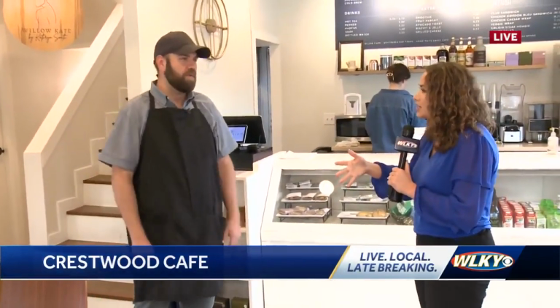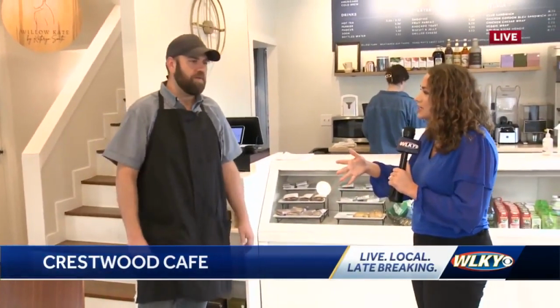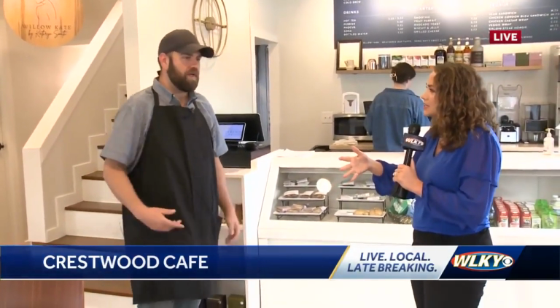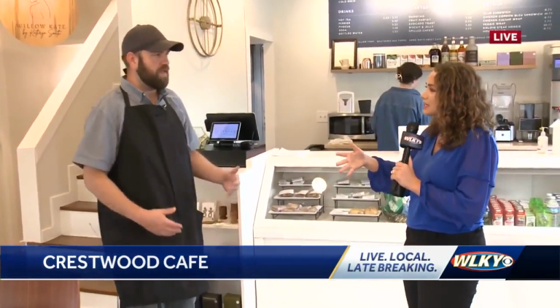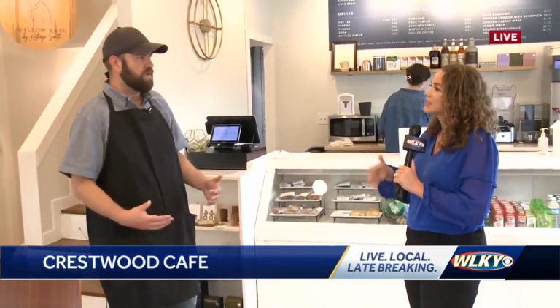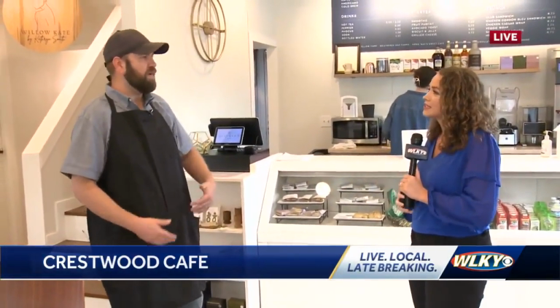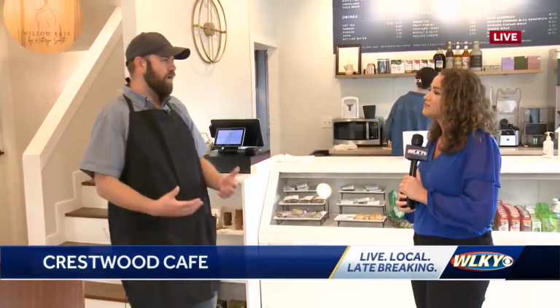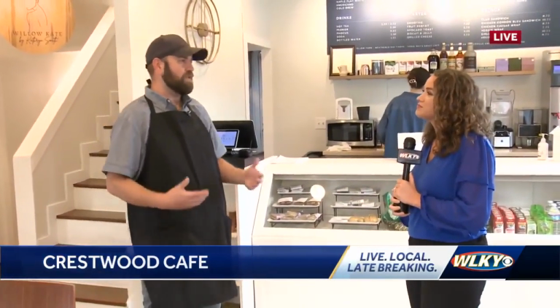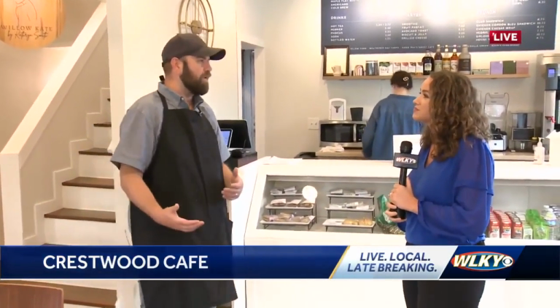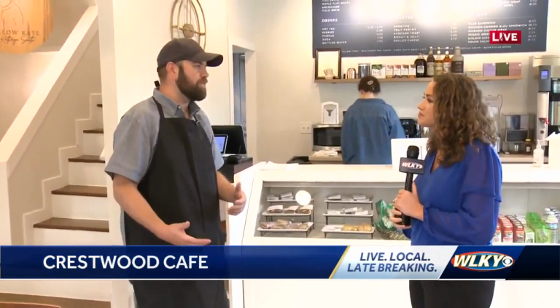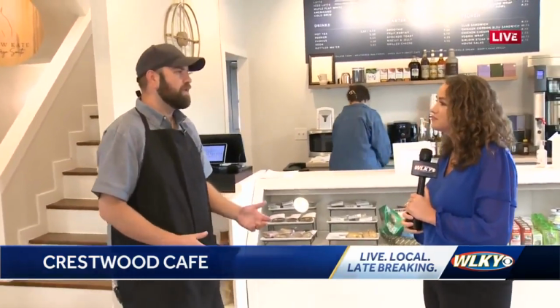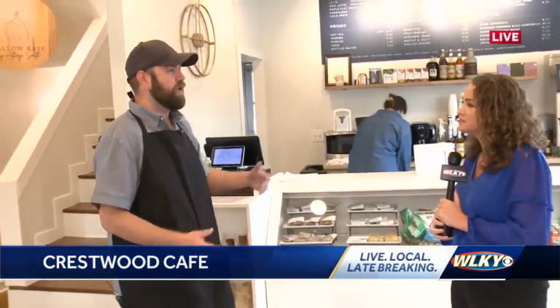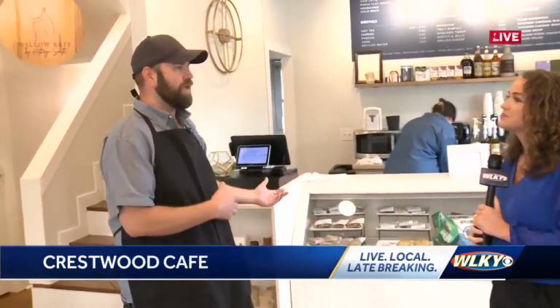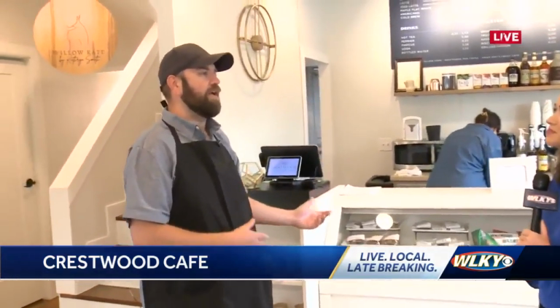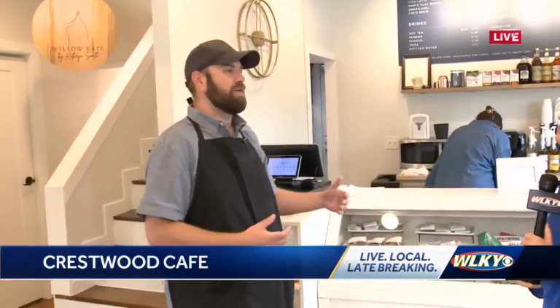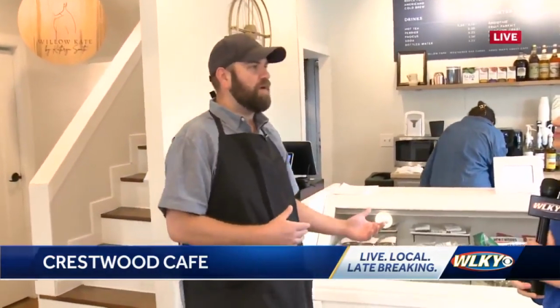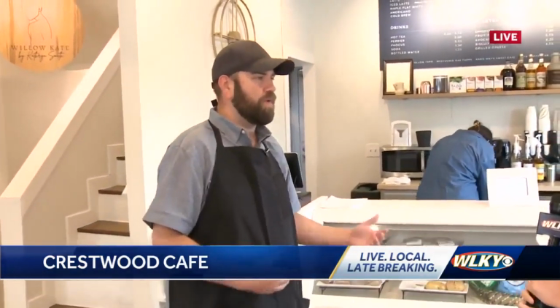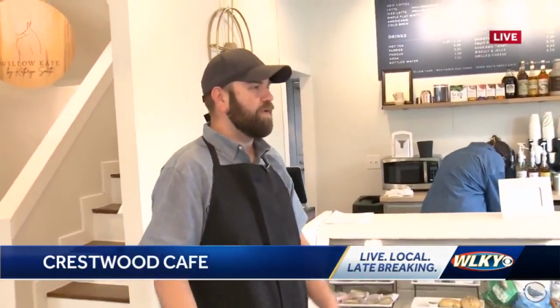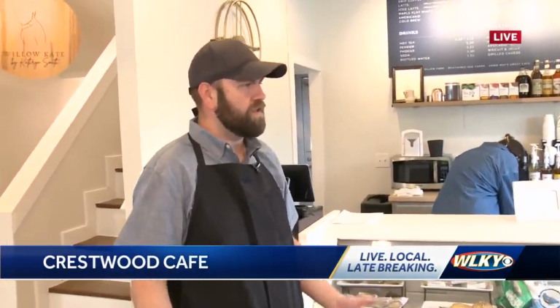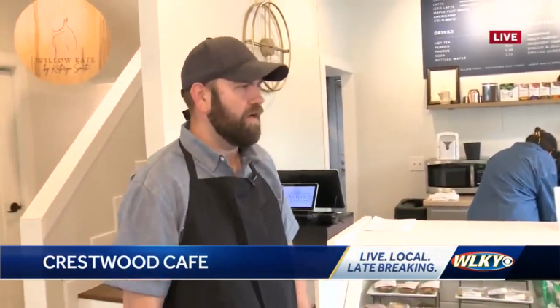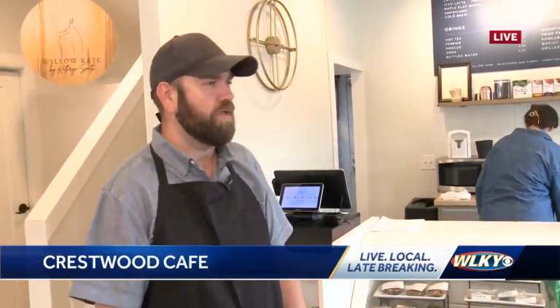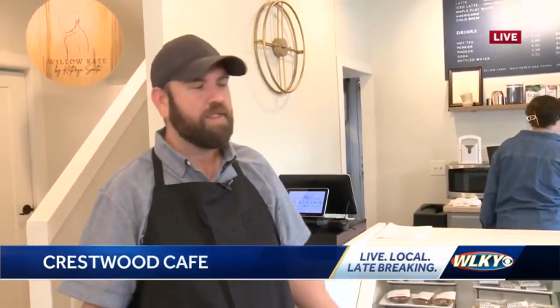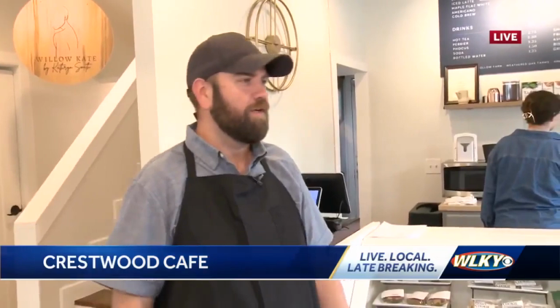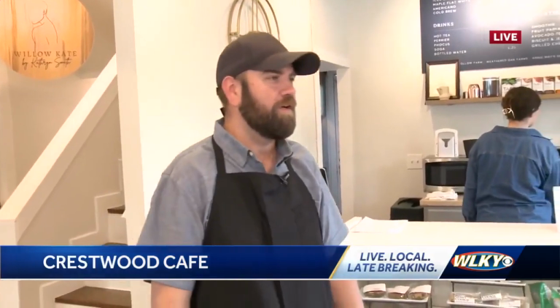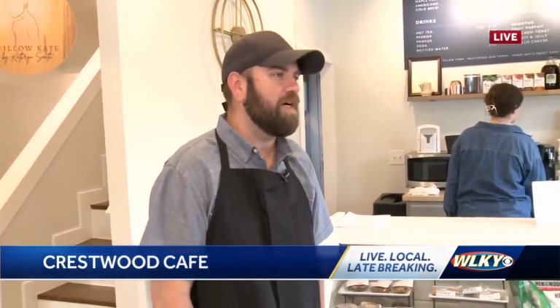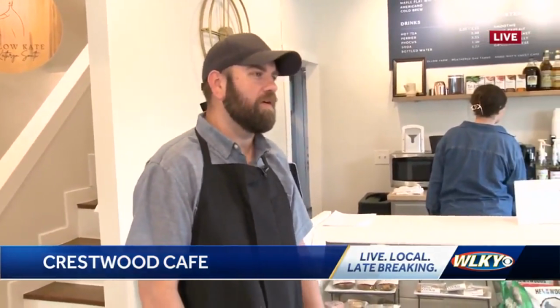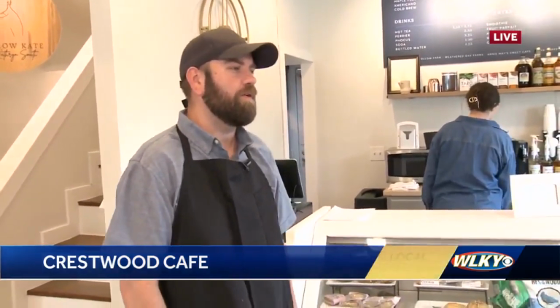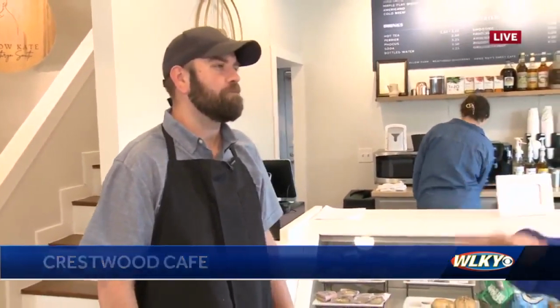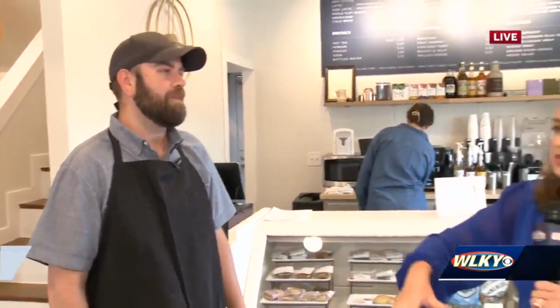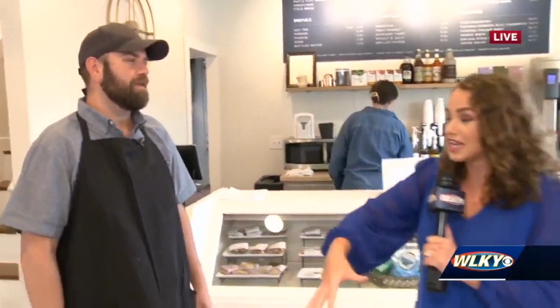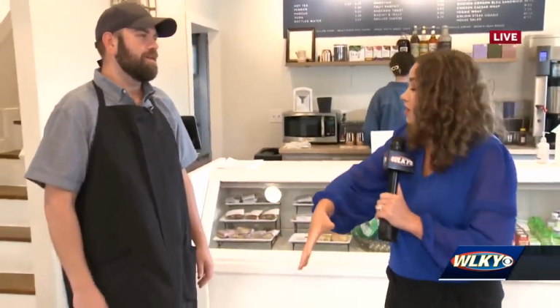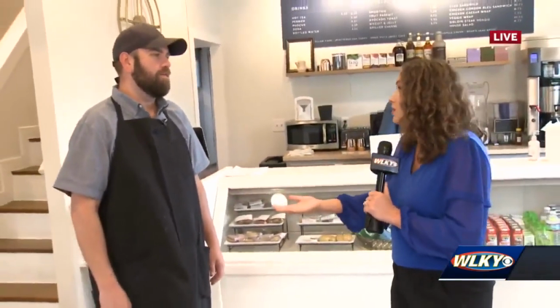We want you to be able to walk in and kind of get what you need, but we have more offerings than most coffee shops. You're going to order at the counter and wait for the food and take it with you, or sit down and enjoy your friend or laptop — whatever you need to do. You want people to be able to stay here a while if they want to.